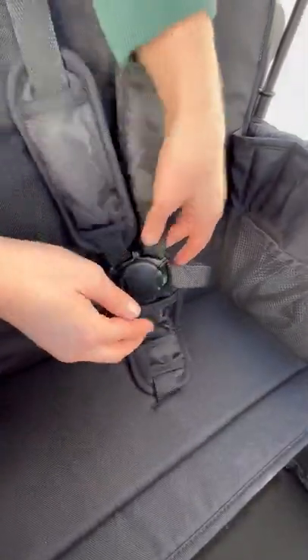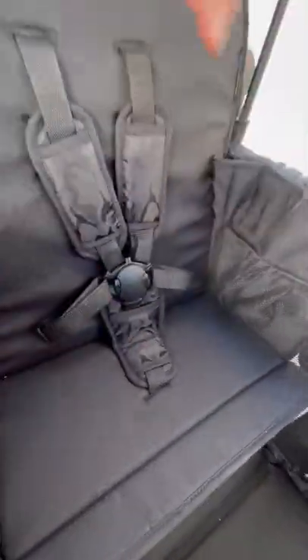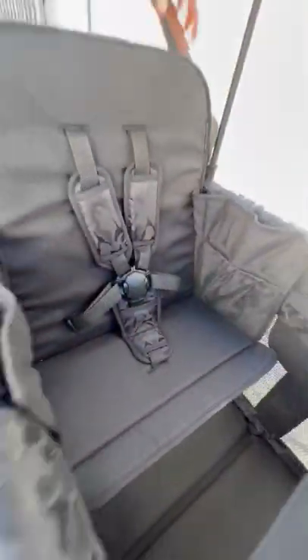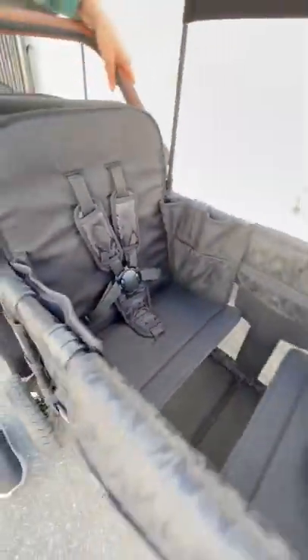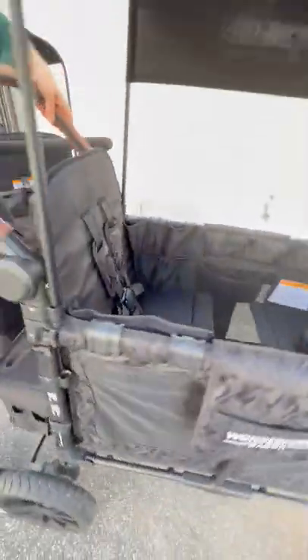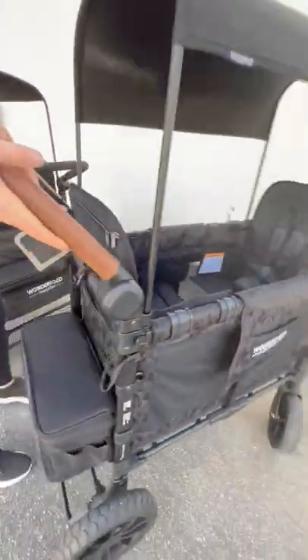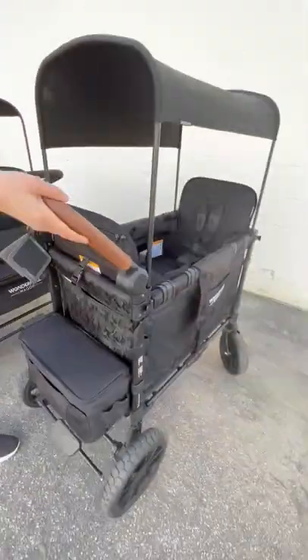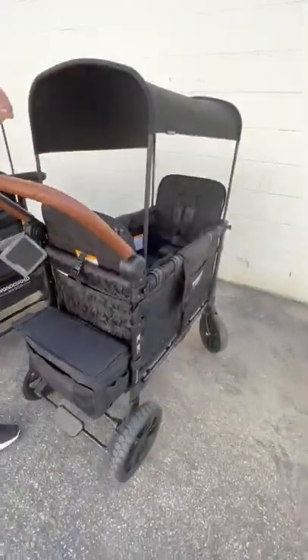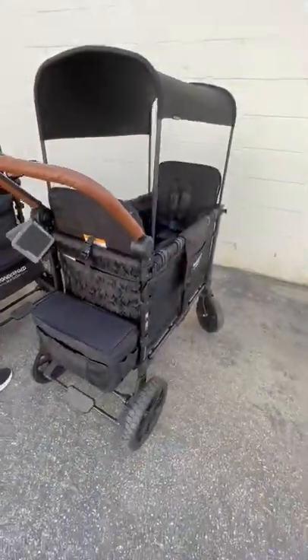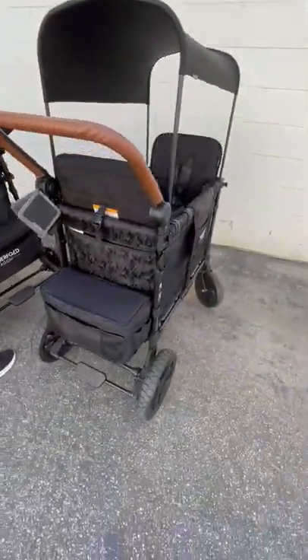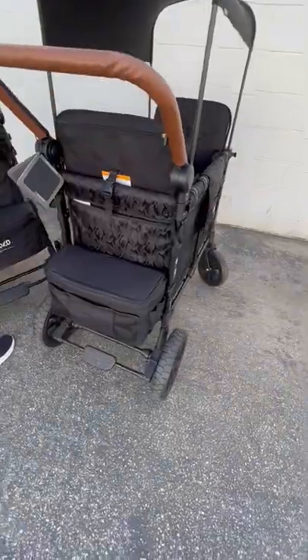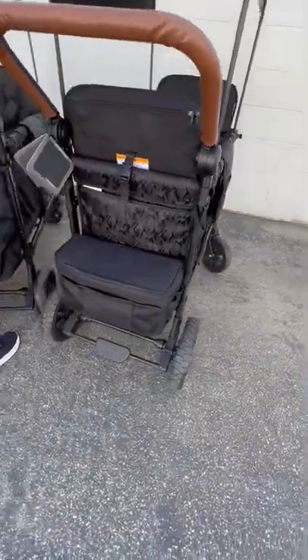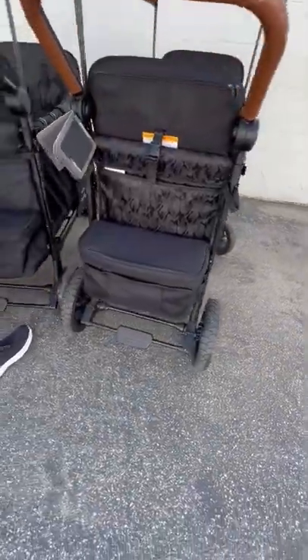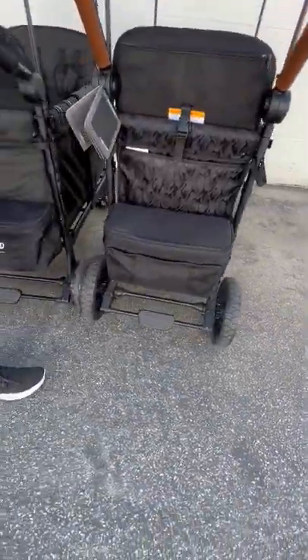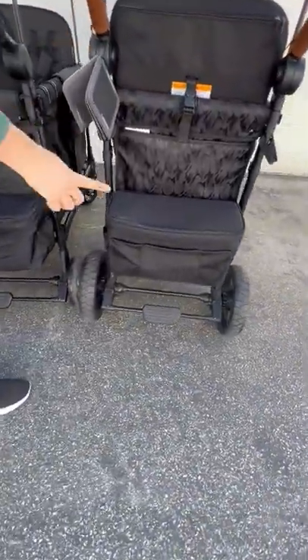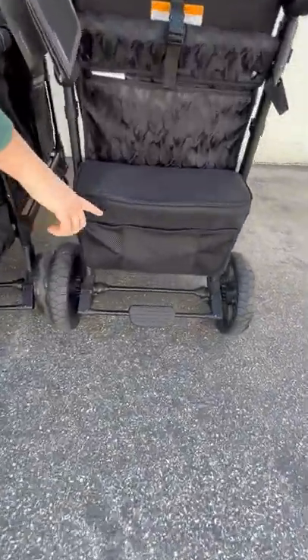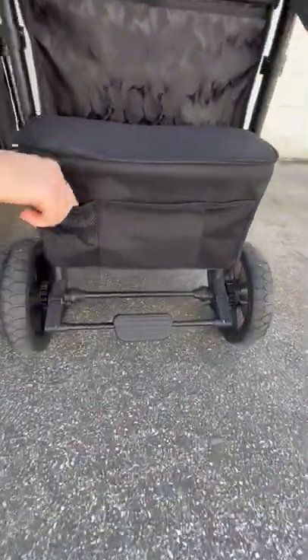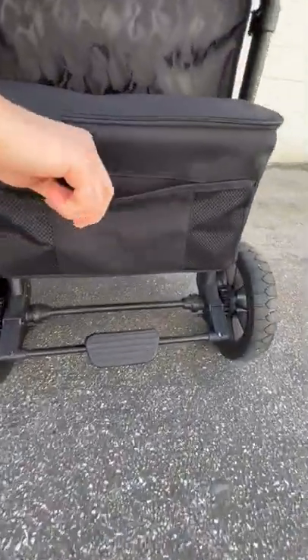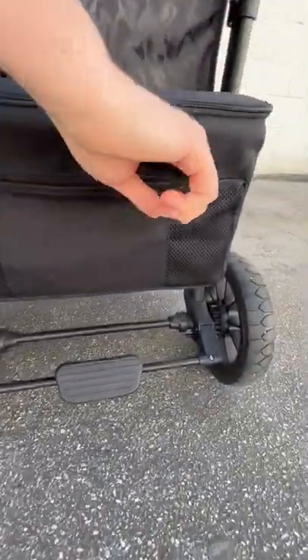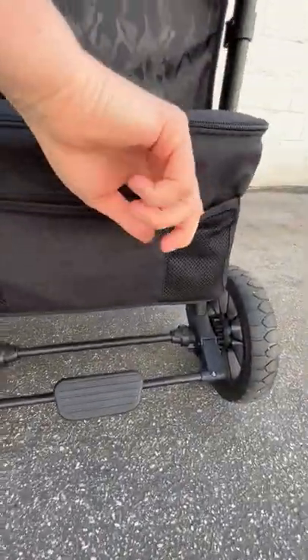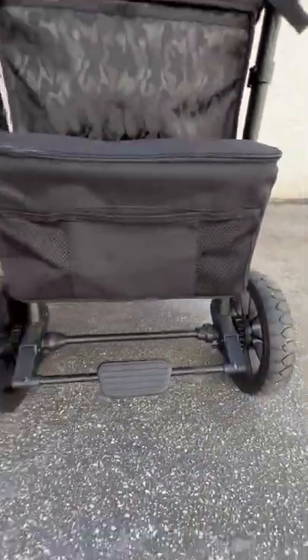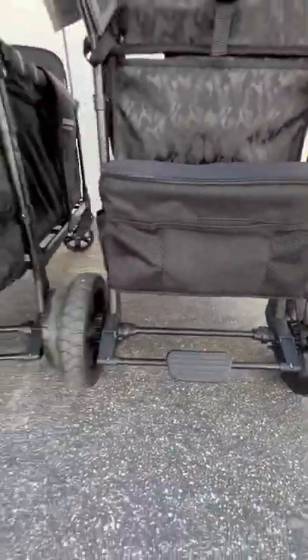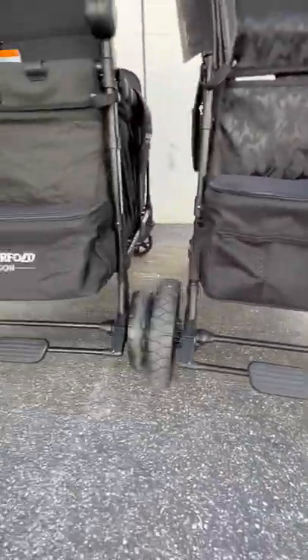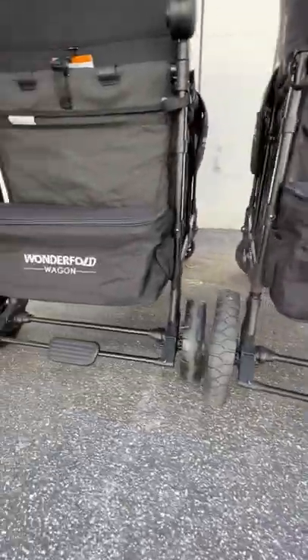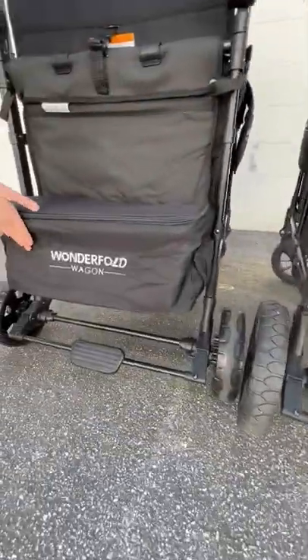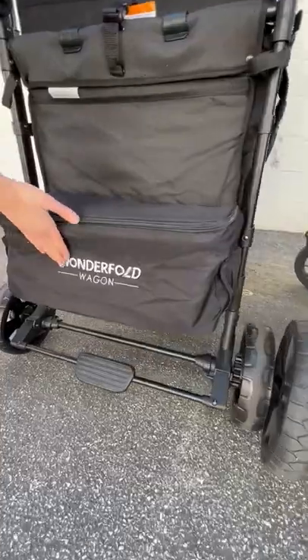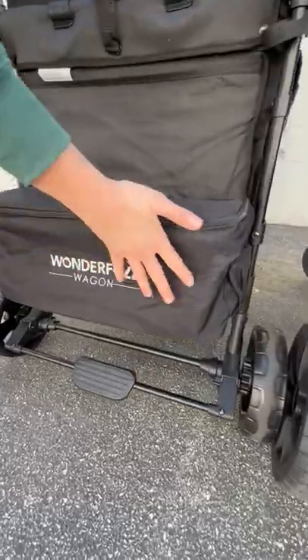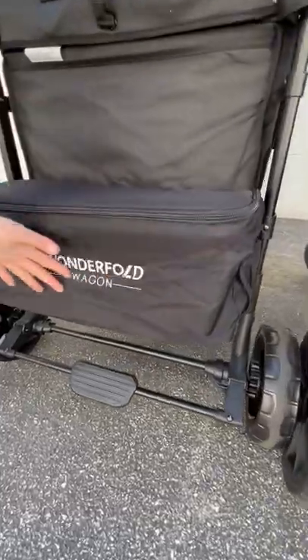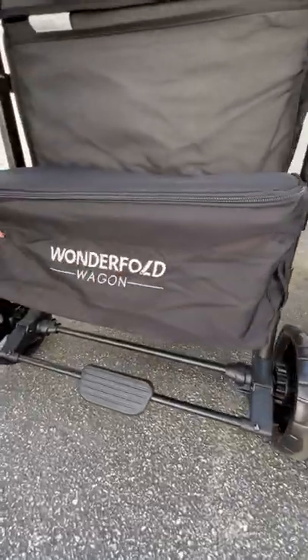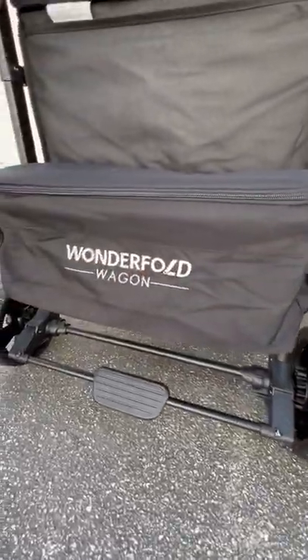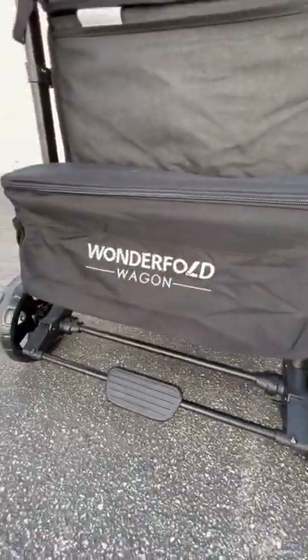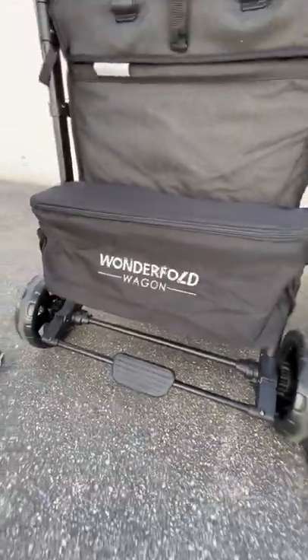The last difference is the rear baskets. On the Luxe rear basket there are three little pockets. On the Elite rear basket there's just the logo with no pockets. That's it!